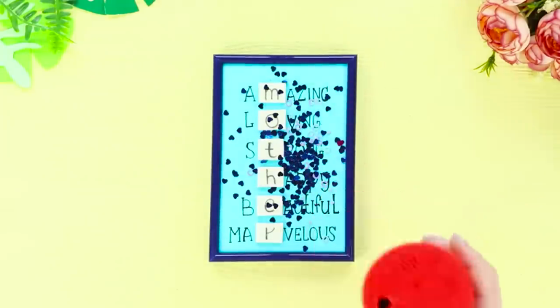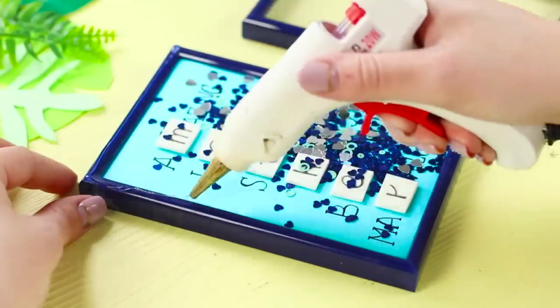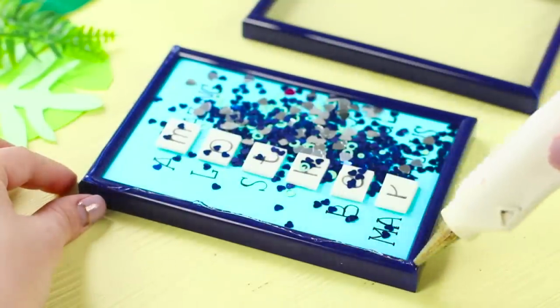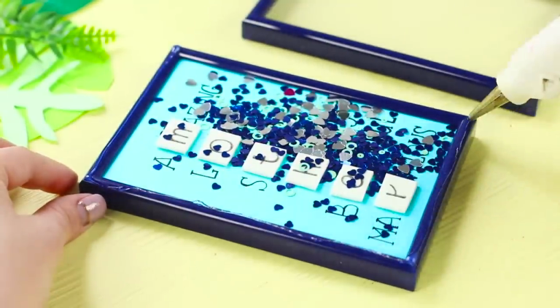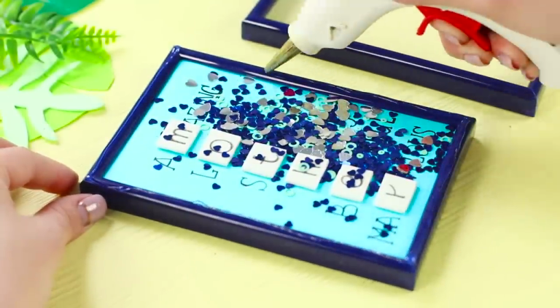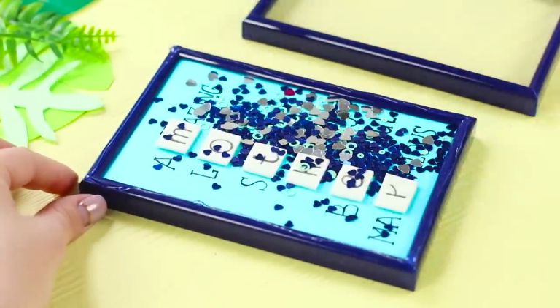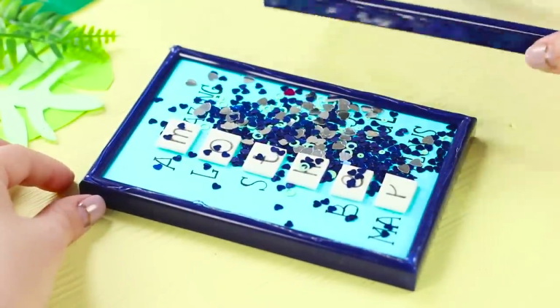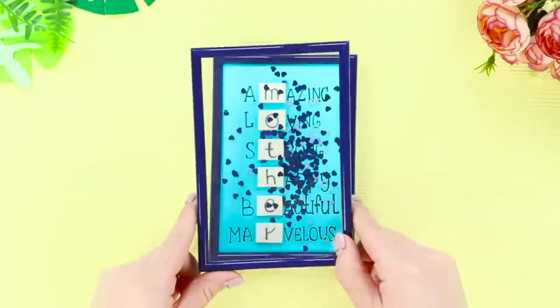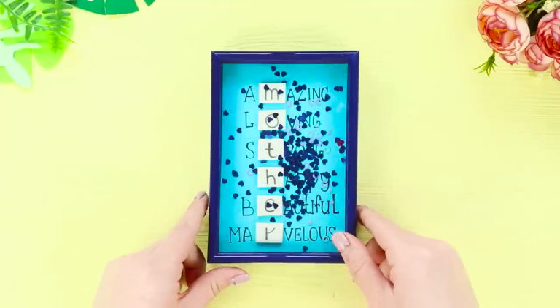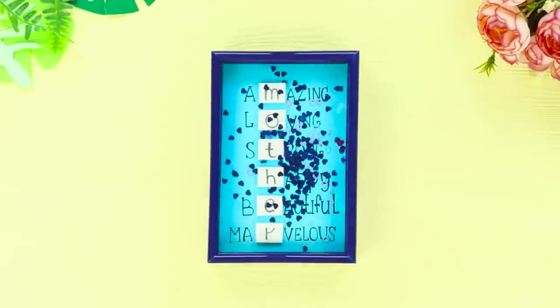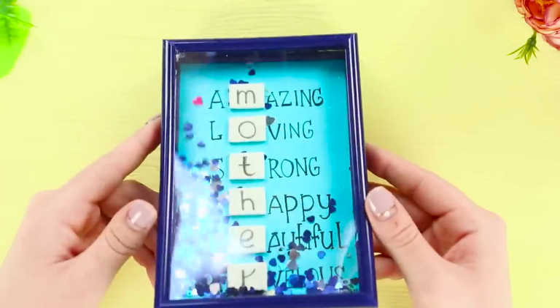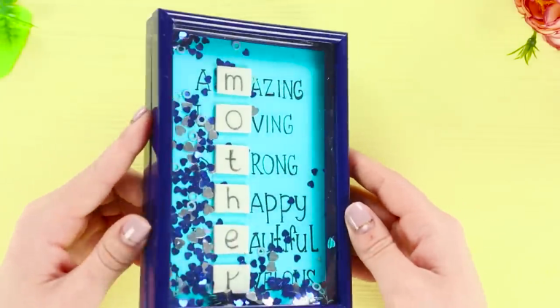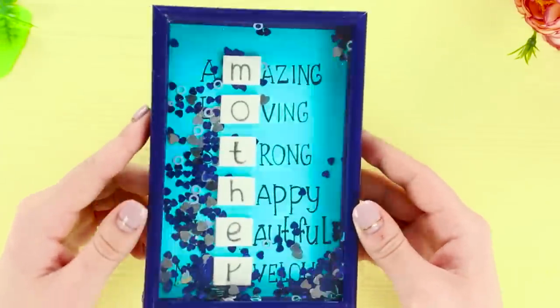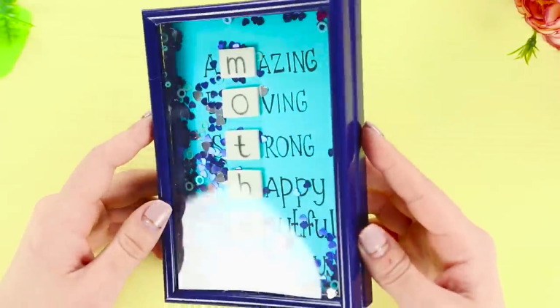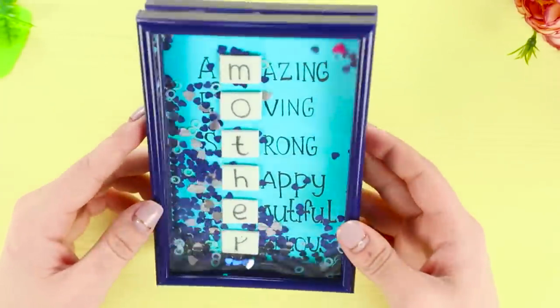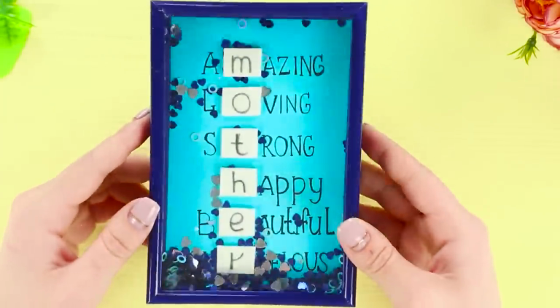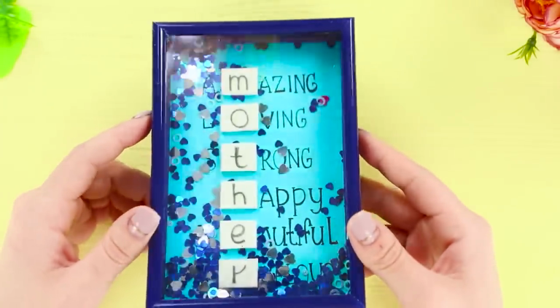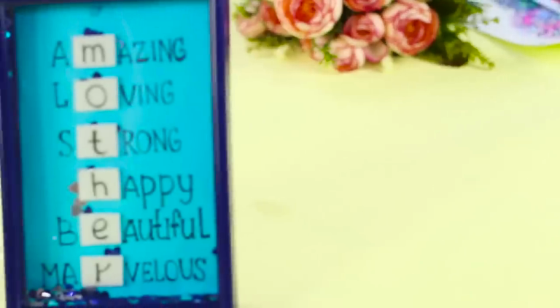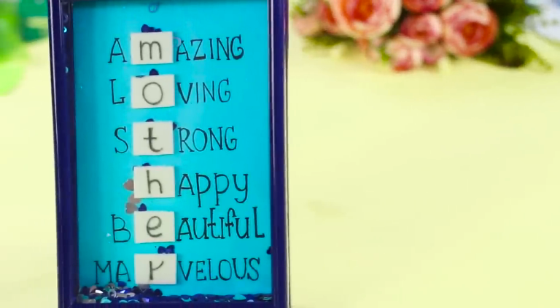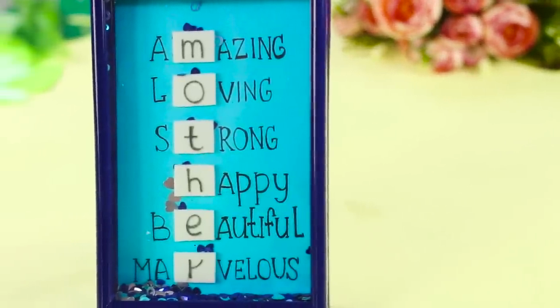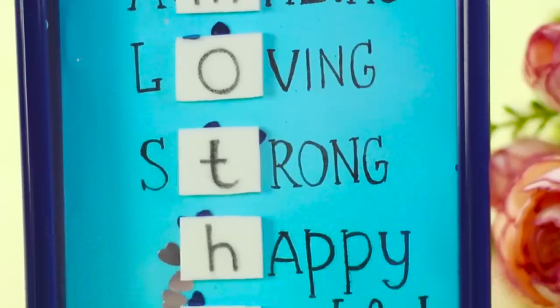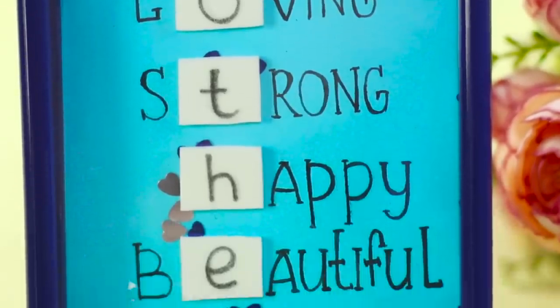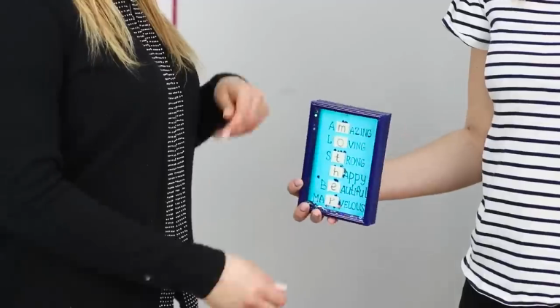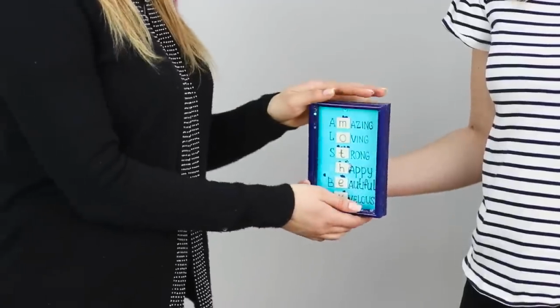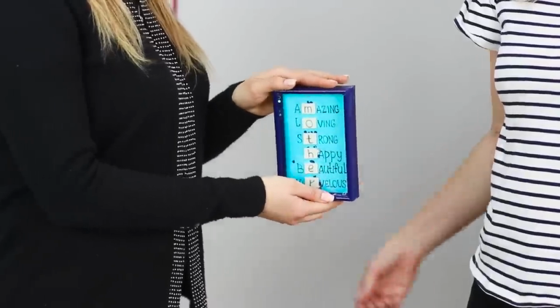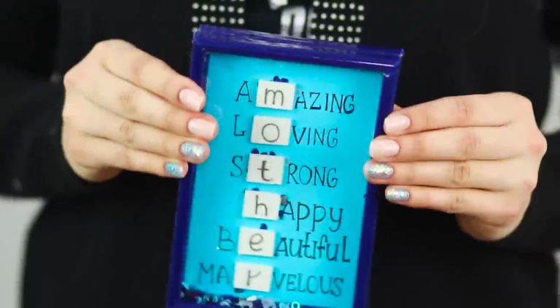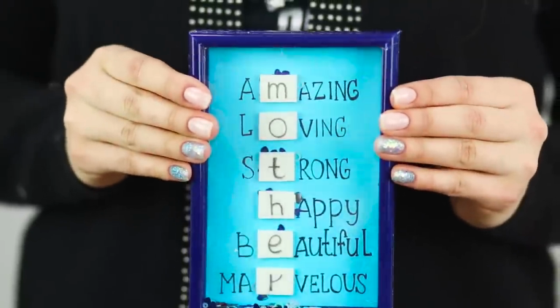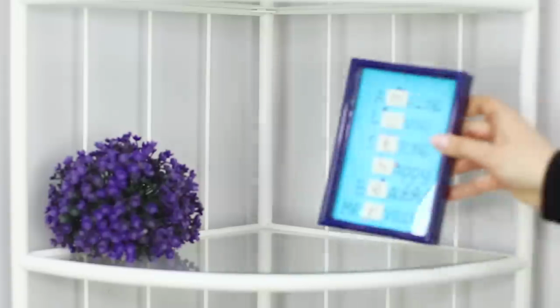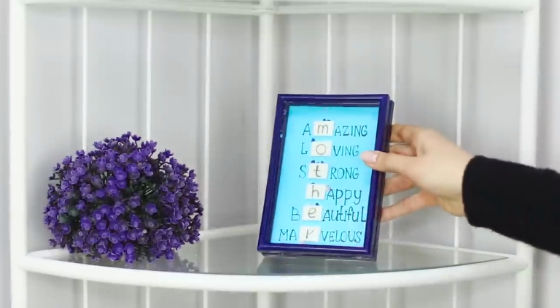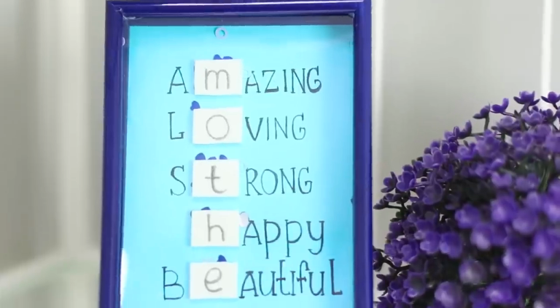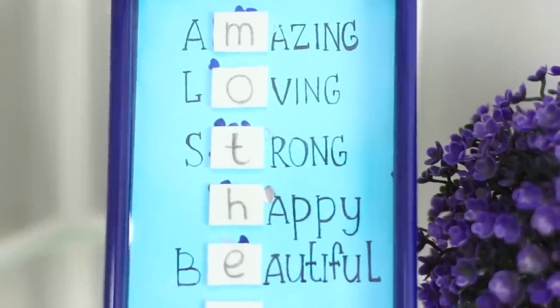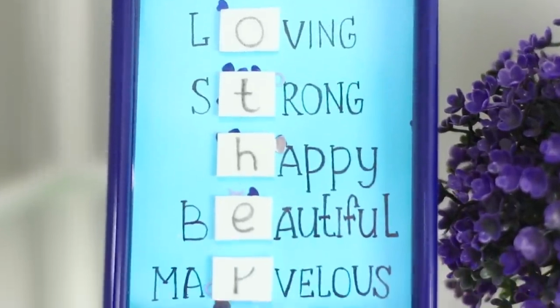Apply hot glue on the frame and fasten the second frame with glass on top. Warm words and compliments are more precious than any jewels! Believe me, your mom will definitely appreciate a gift made with so much love!